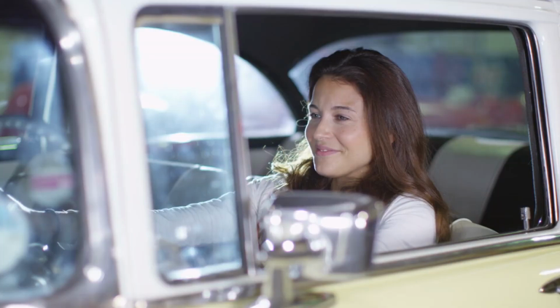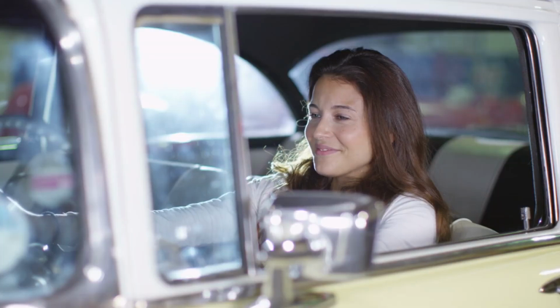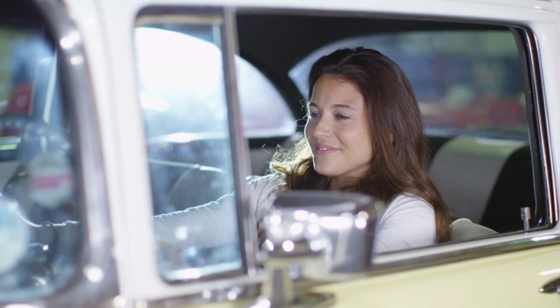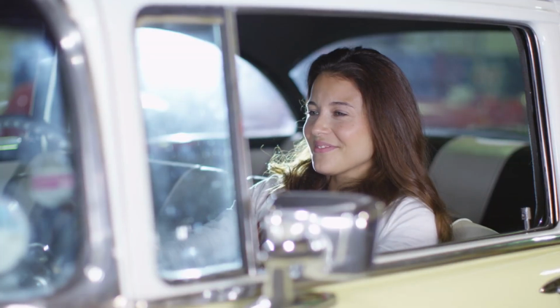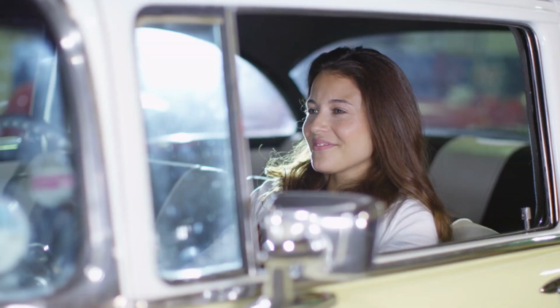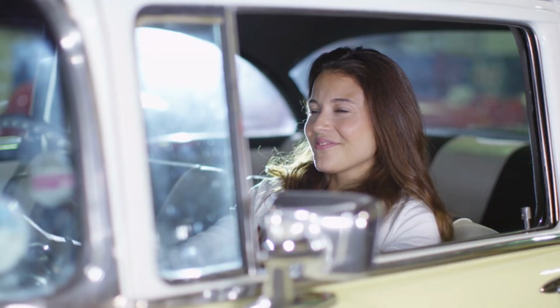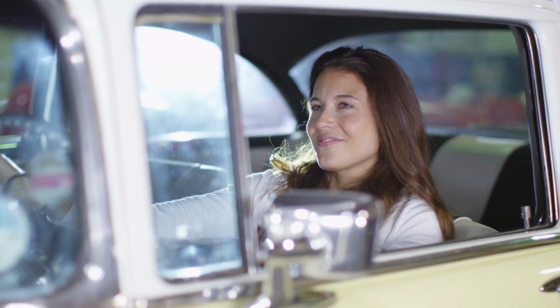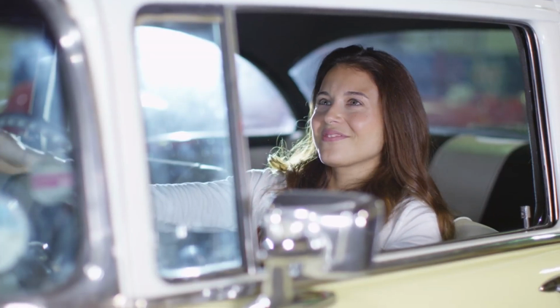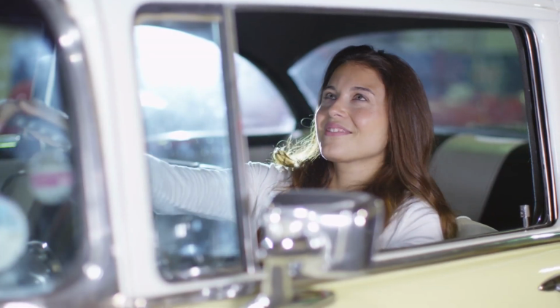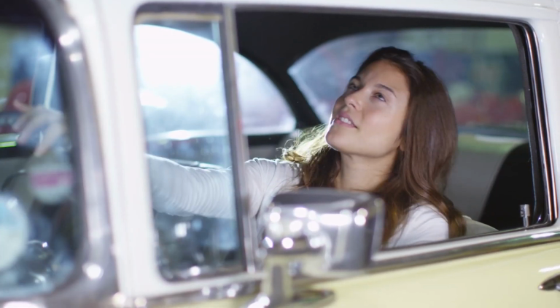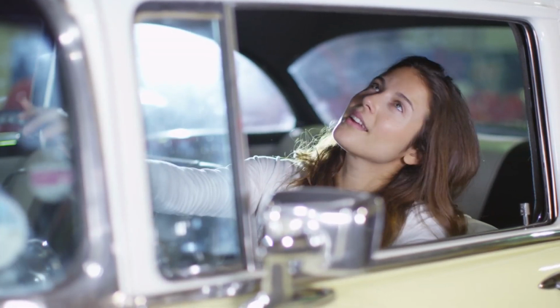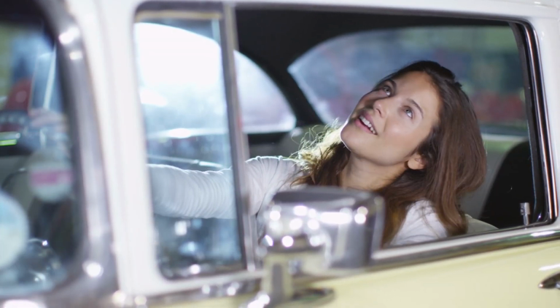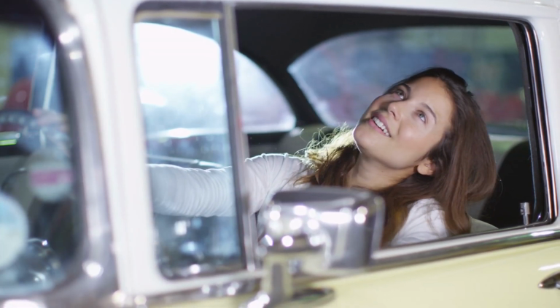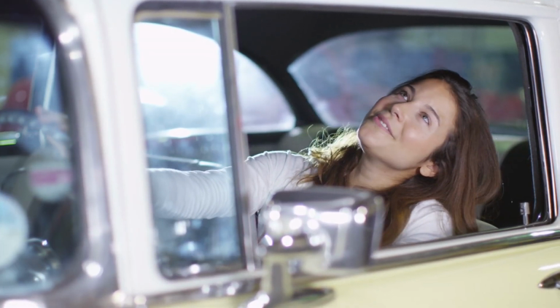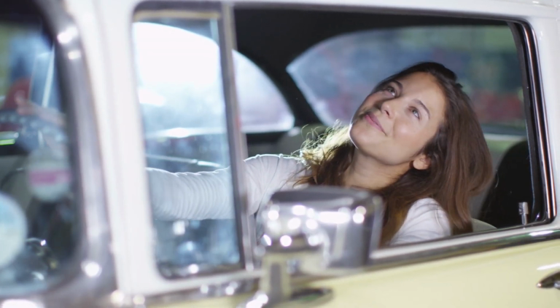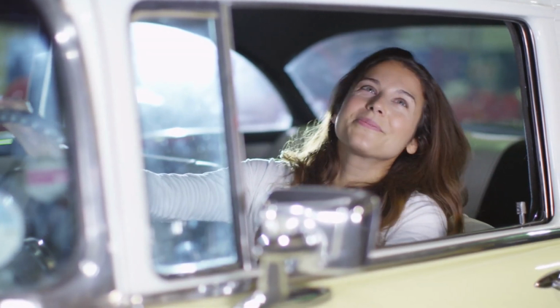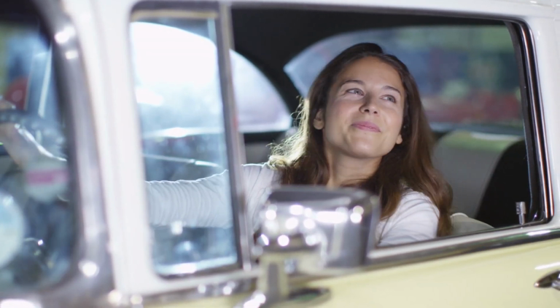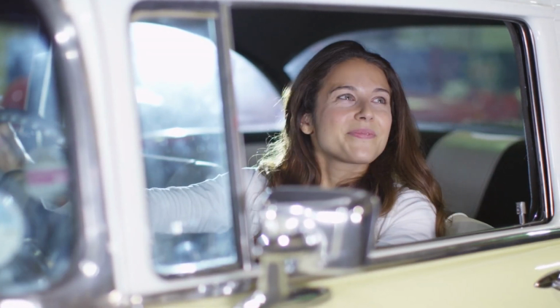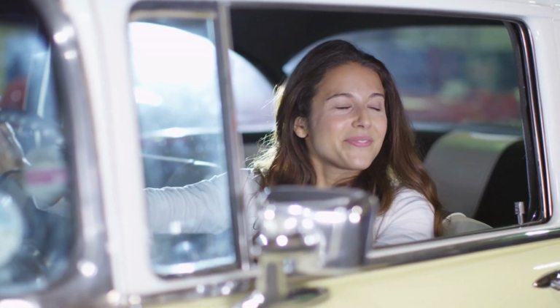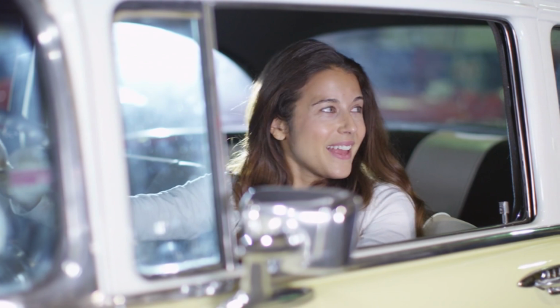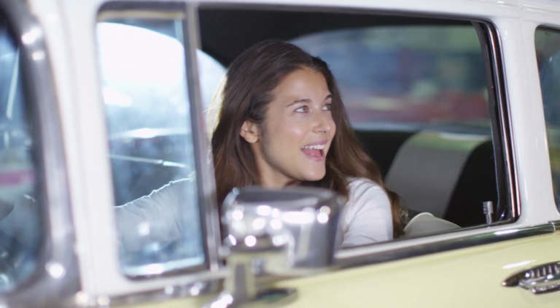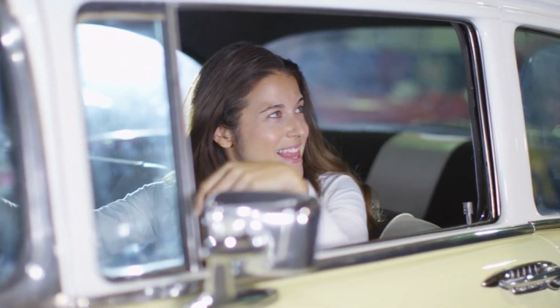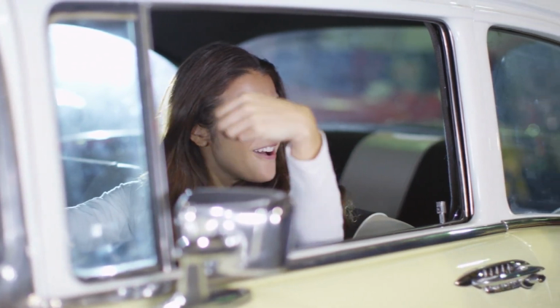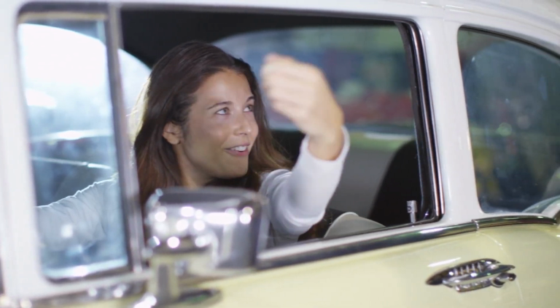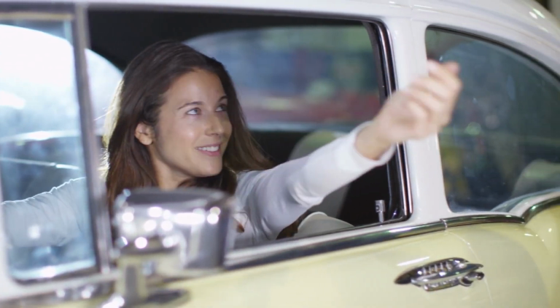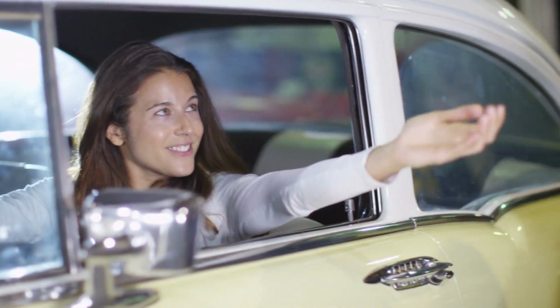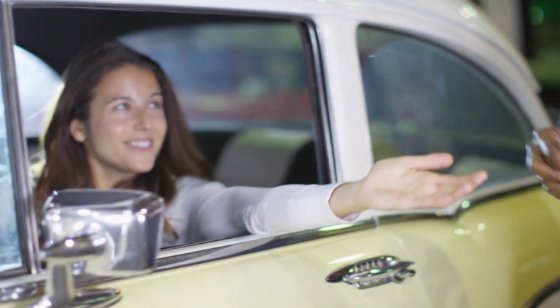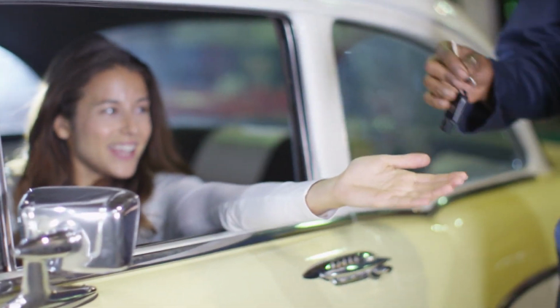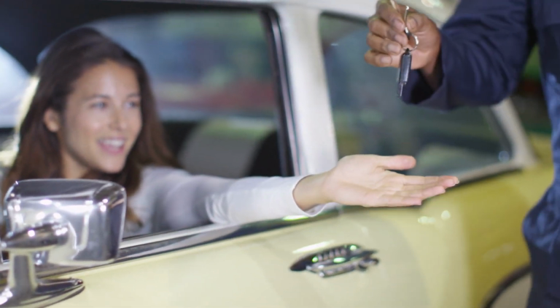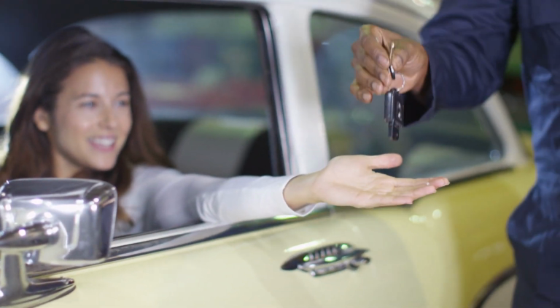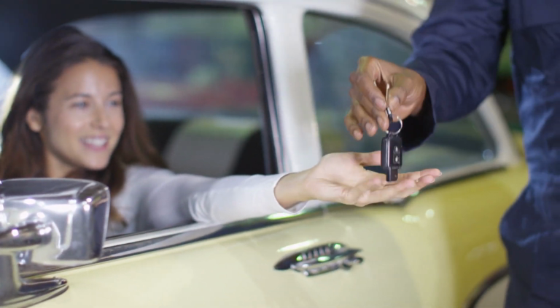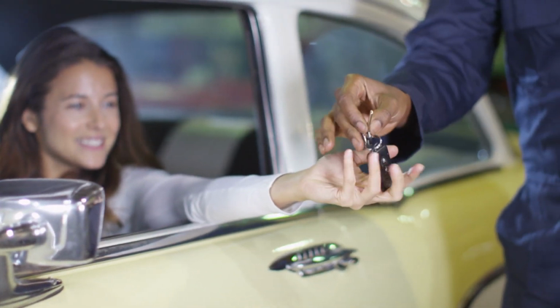In conclusion, by following these steps and conducting thorough research, you'll be well-equipped to find the best used car dealership in London for your needs.